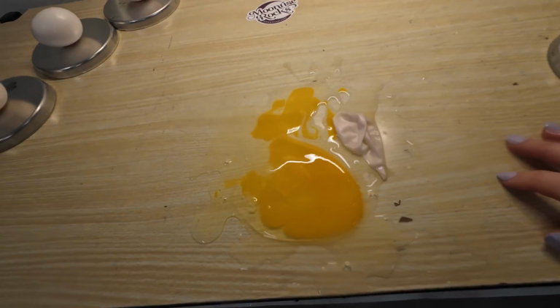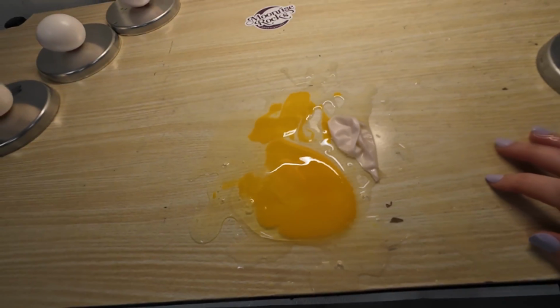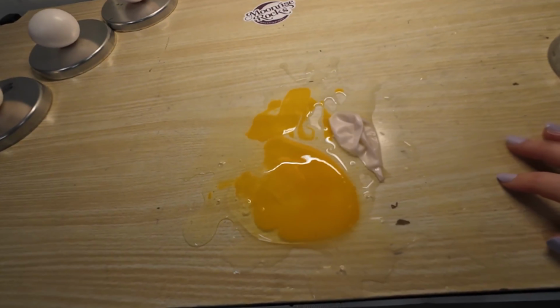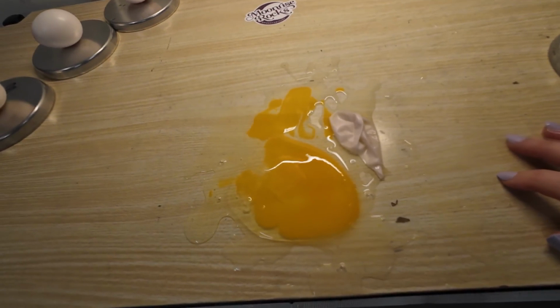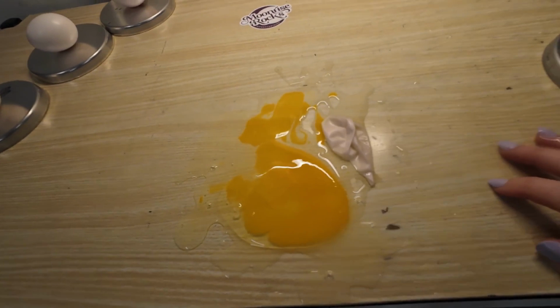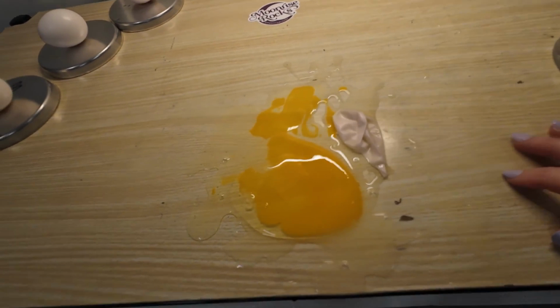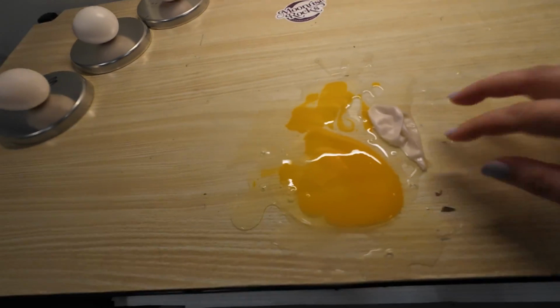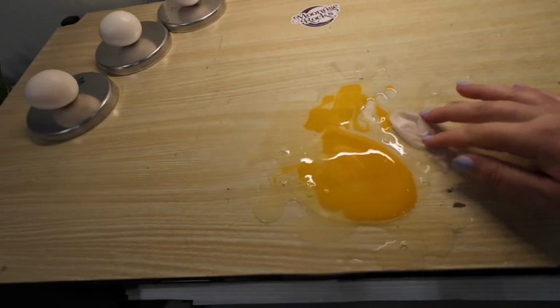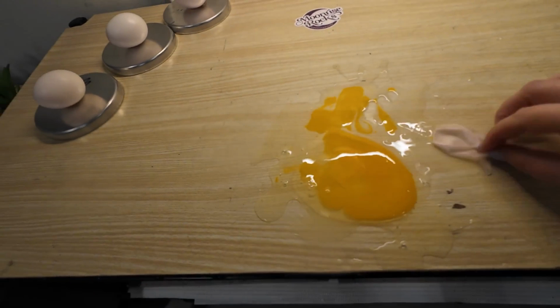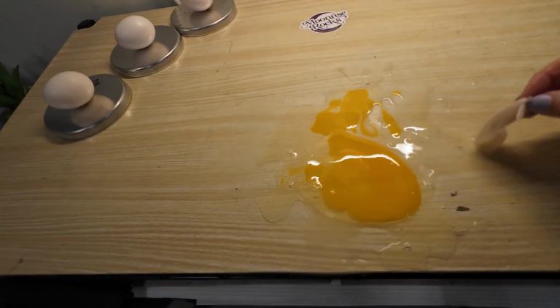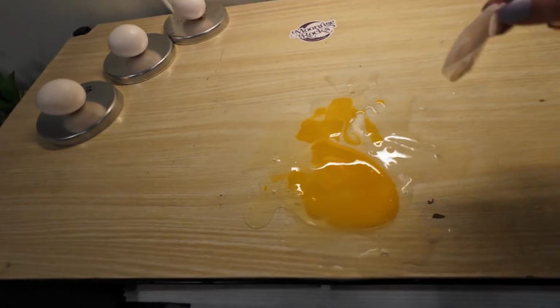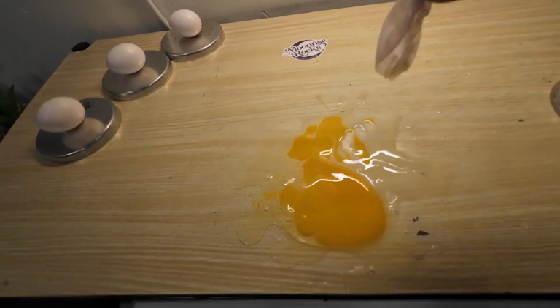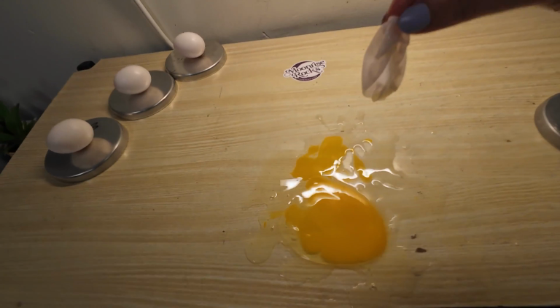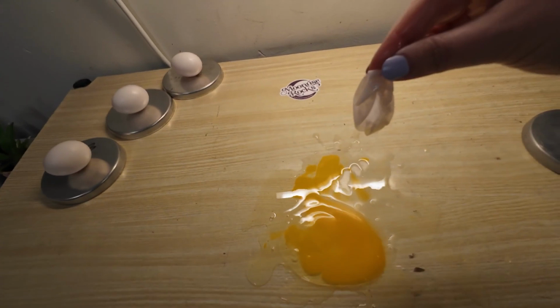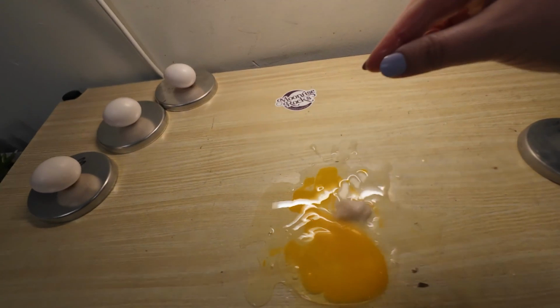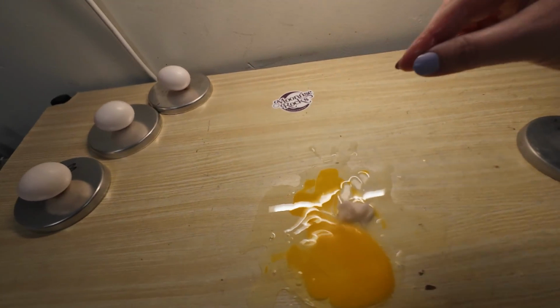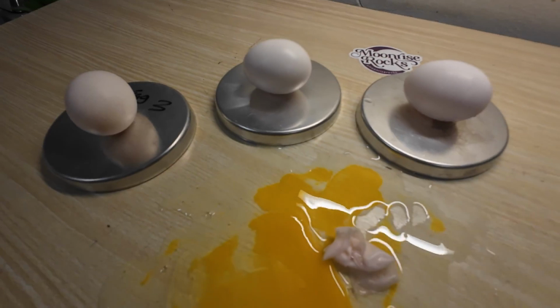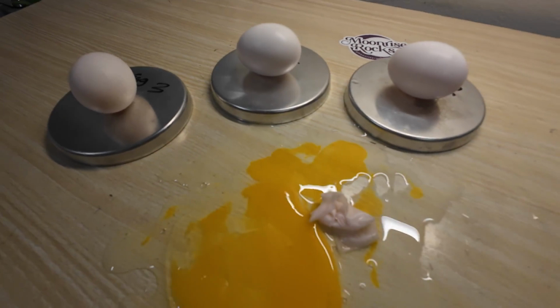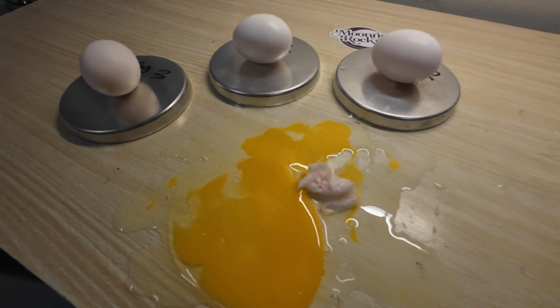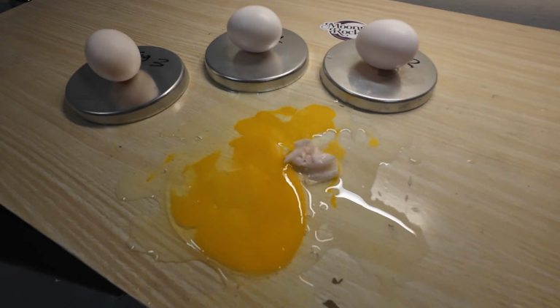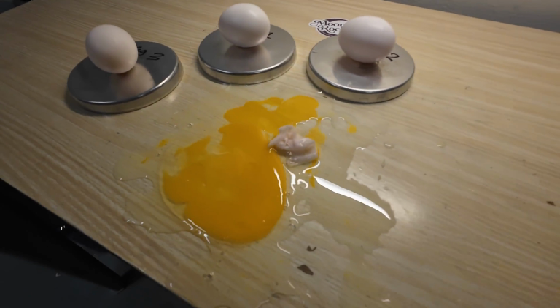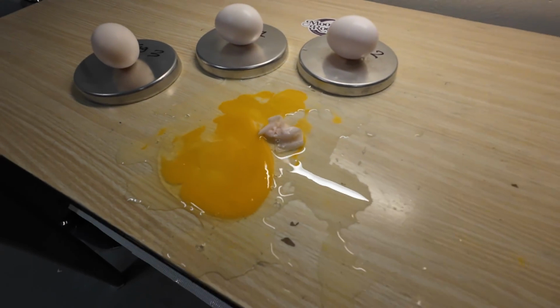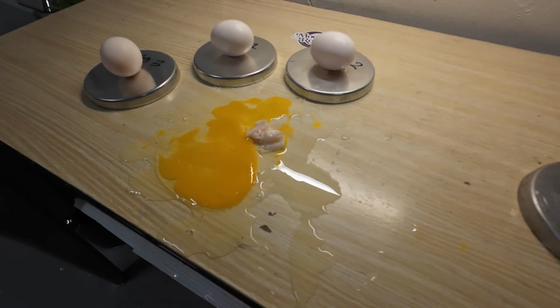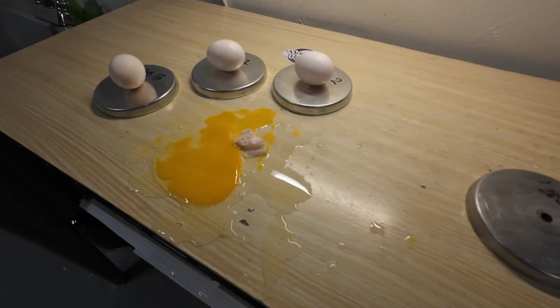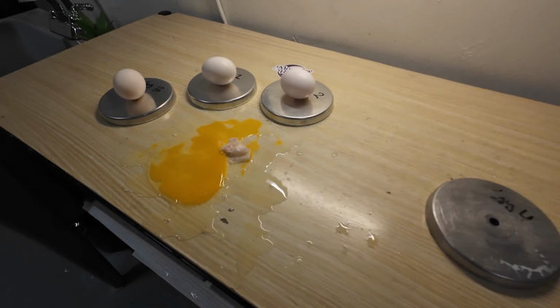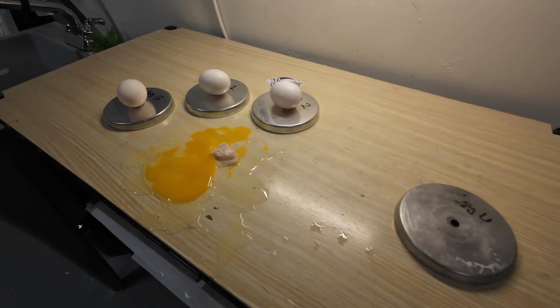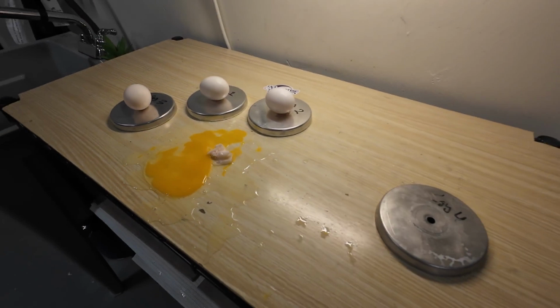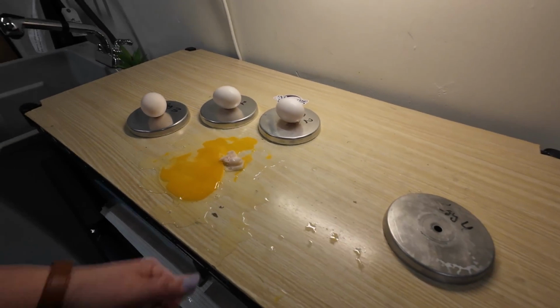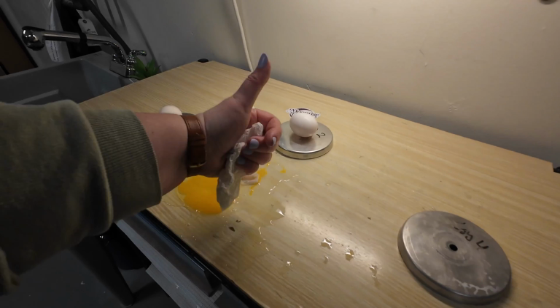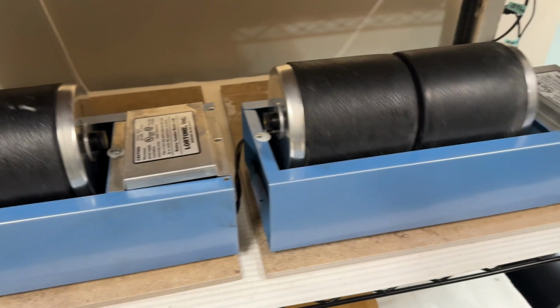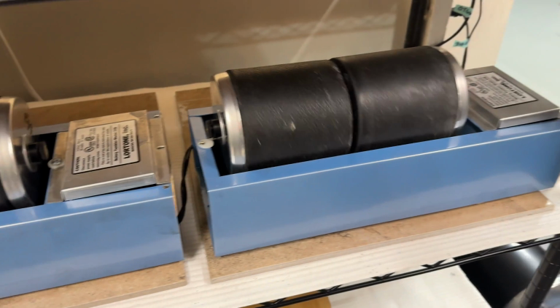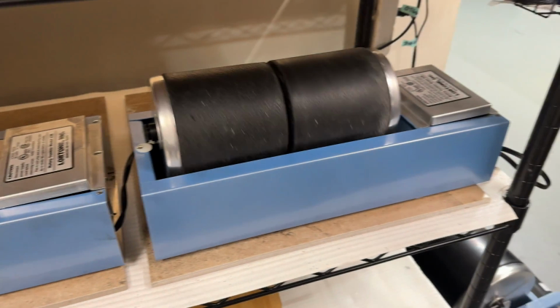And you know what? It smells a lot like vinegar. Well, I guess that's what happens when you tumble an egg. Another mystery solved. What should I tumble next?